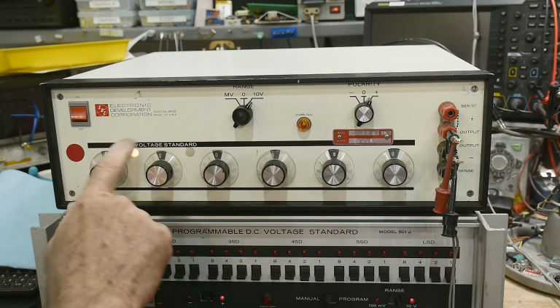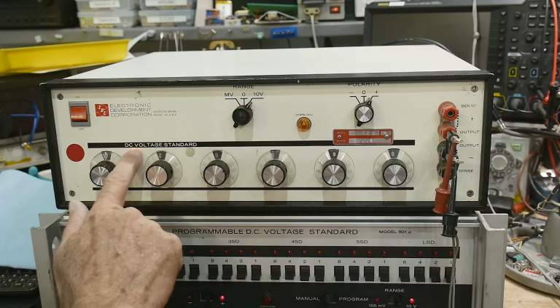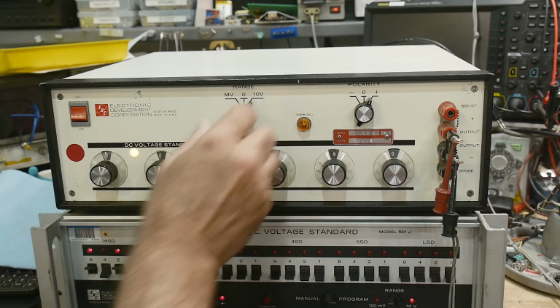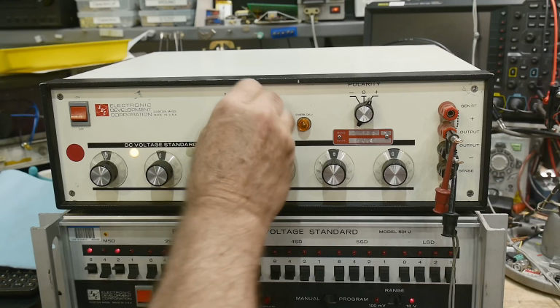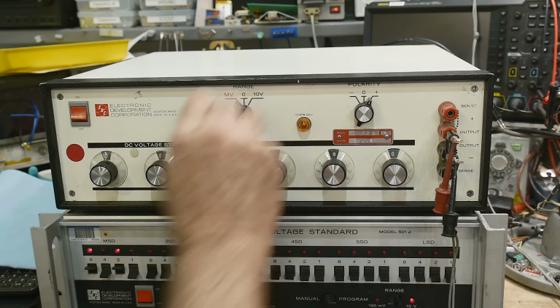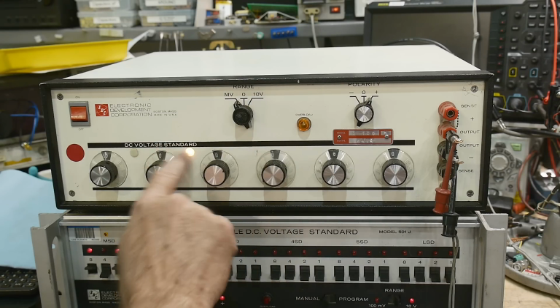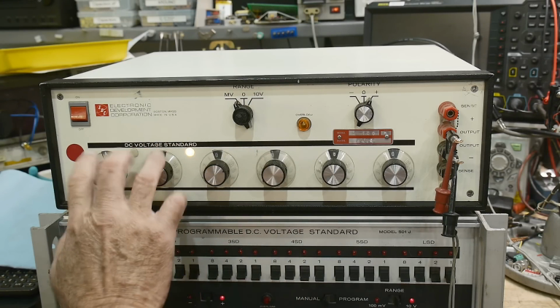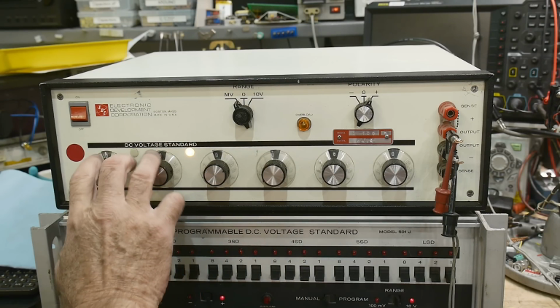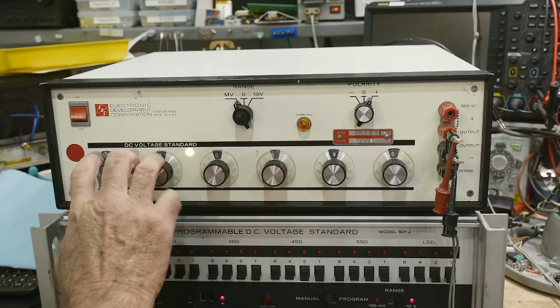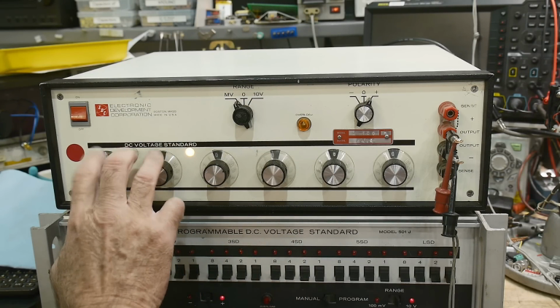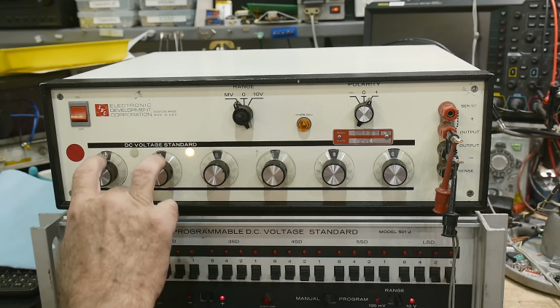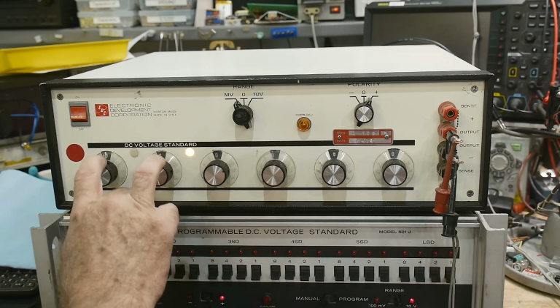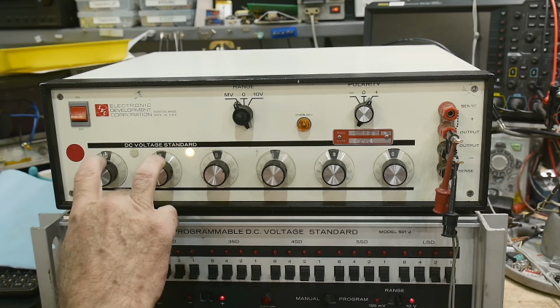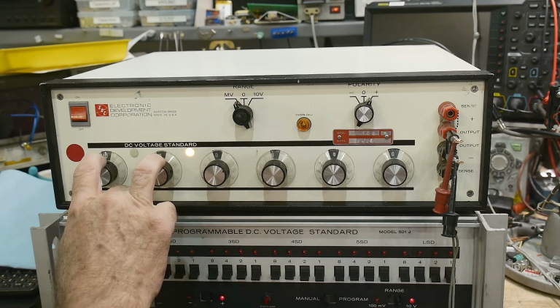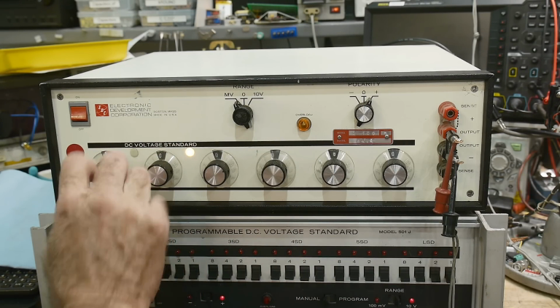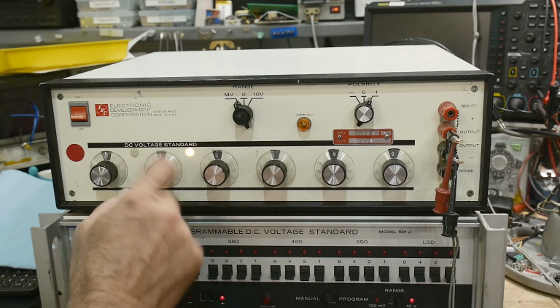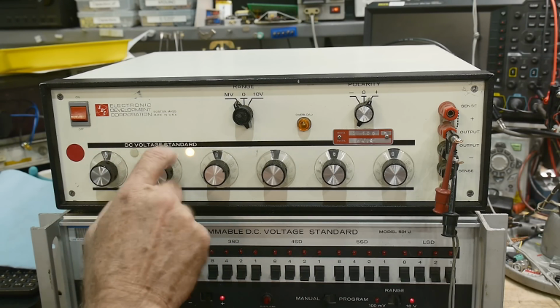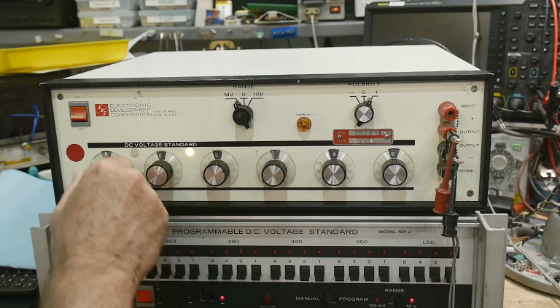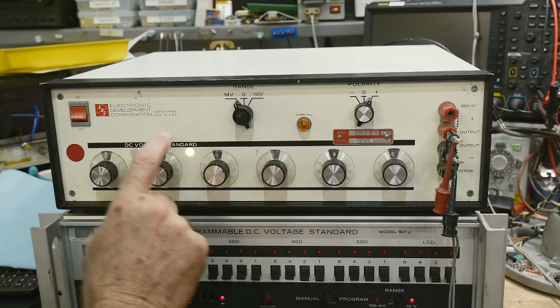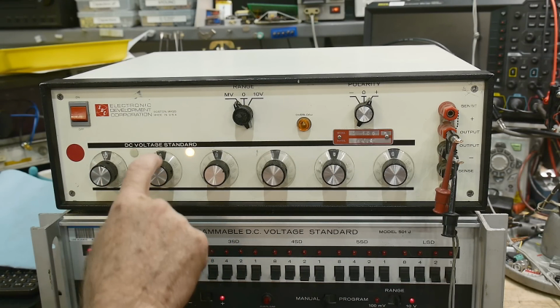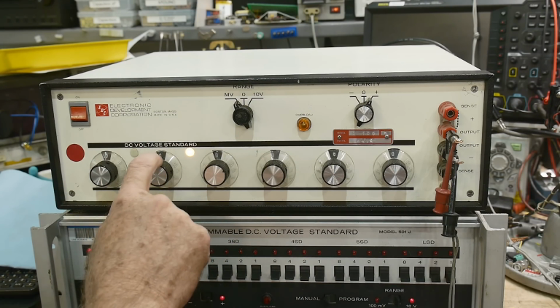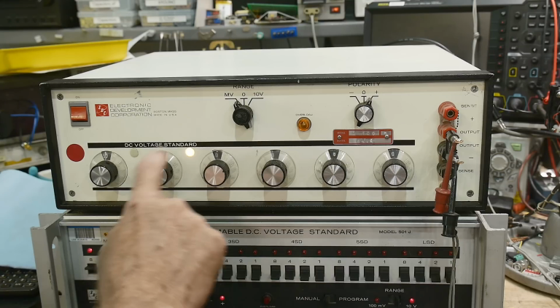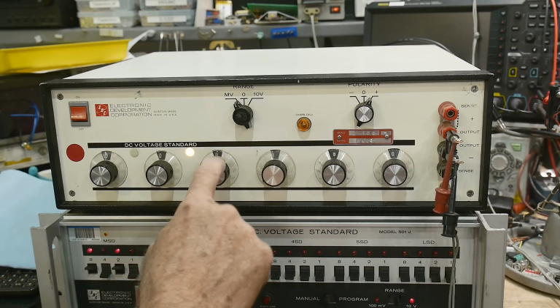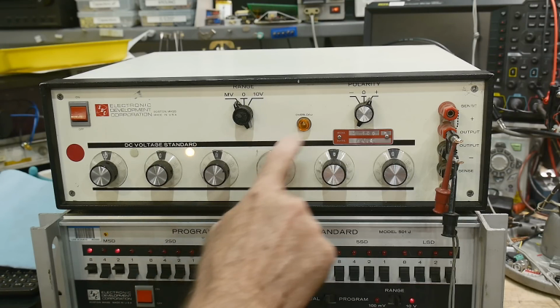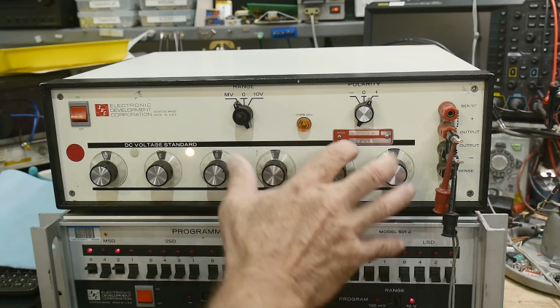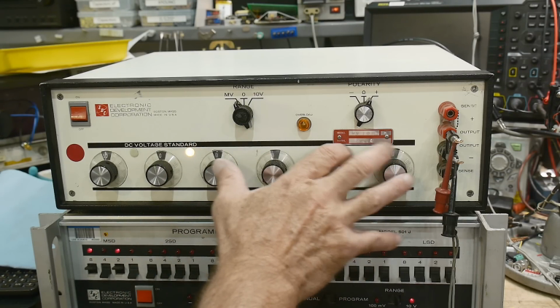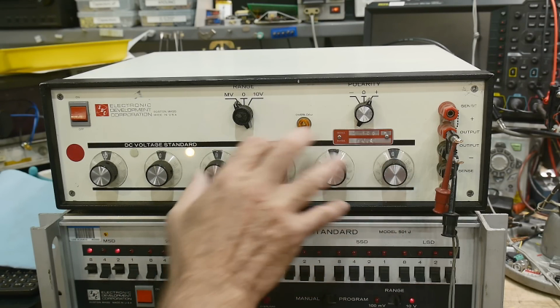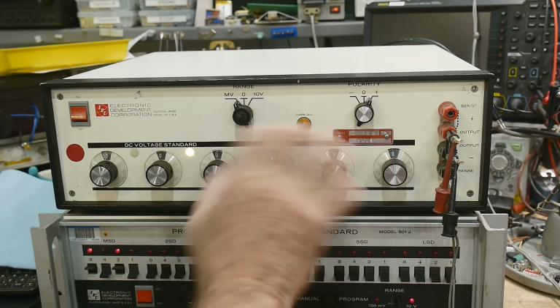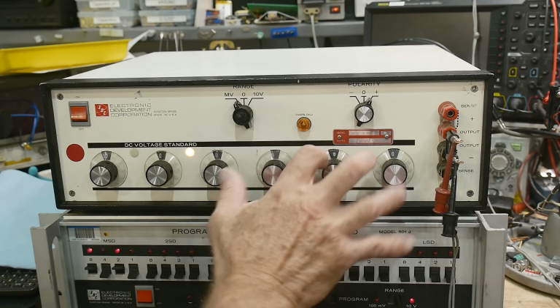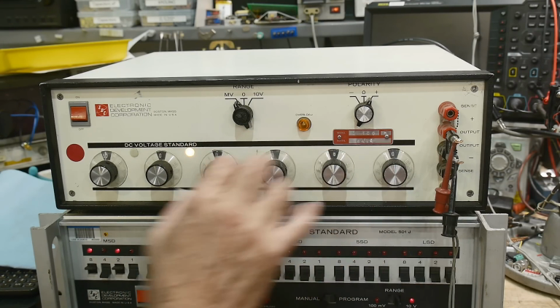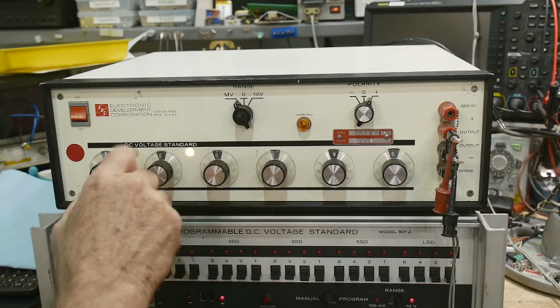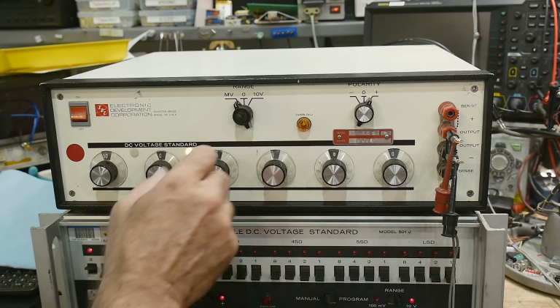When you change to the millivolt range, you only get four decimal places after that.